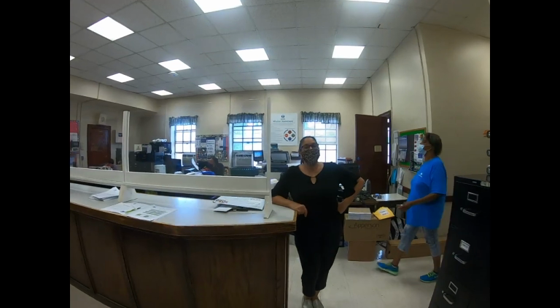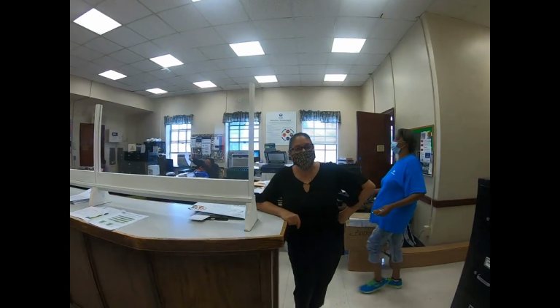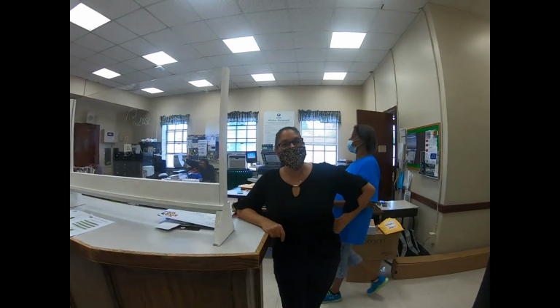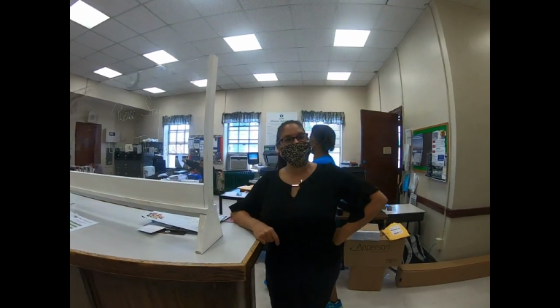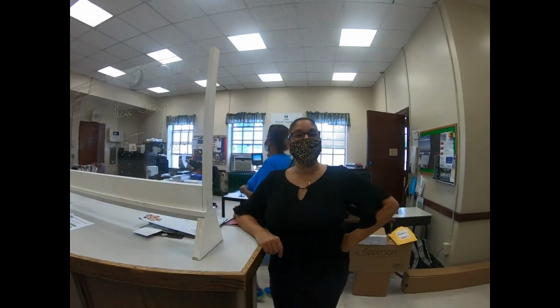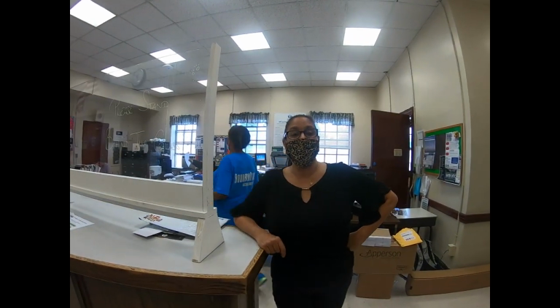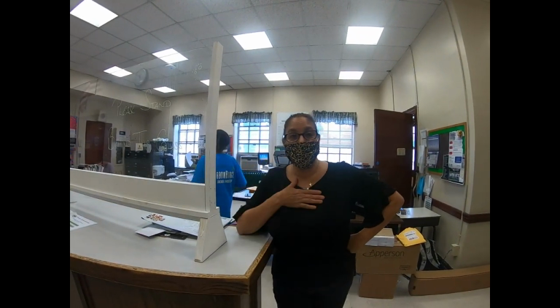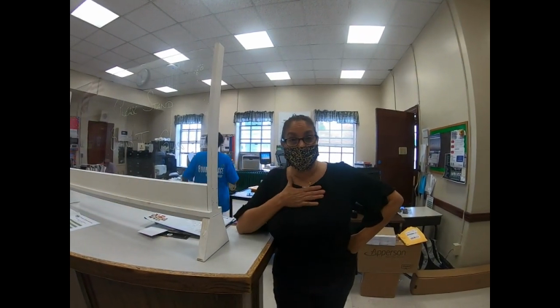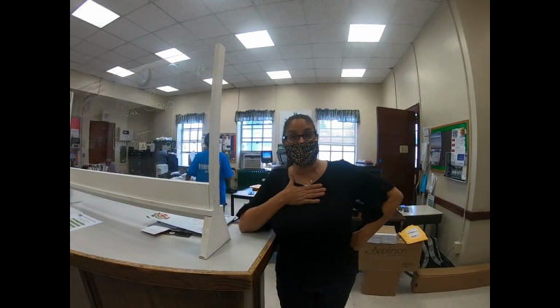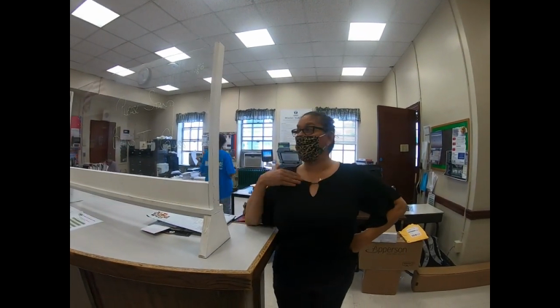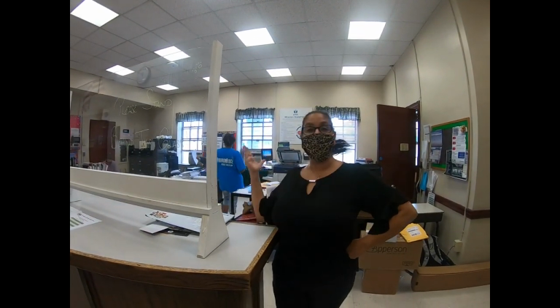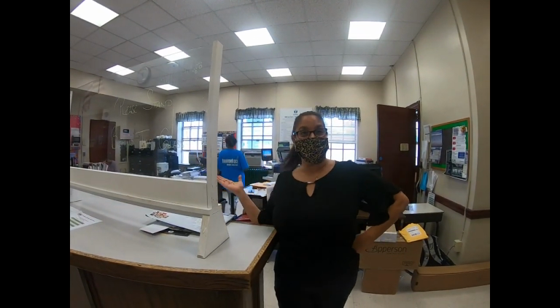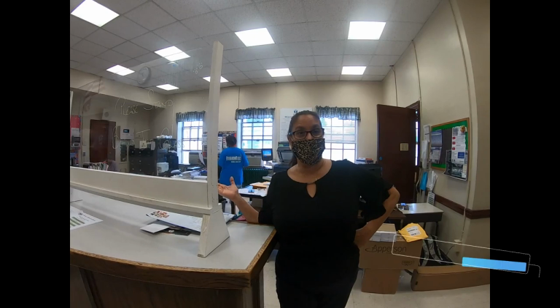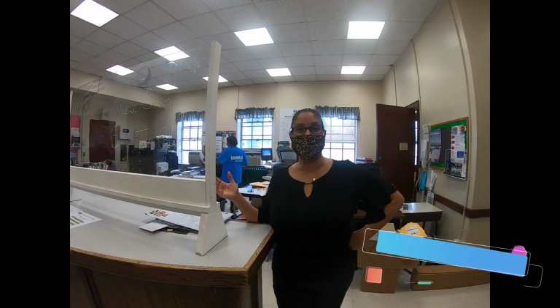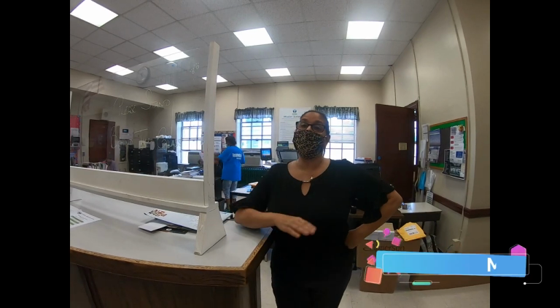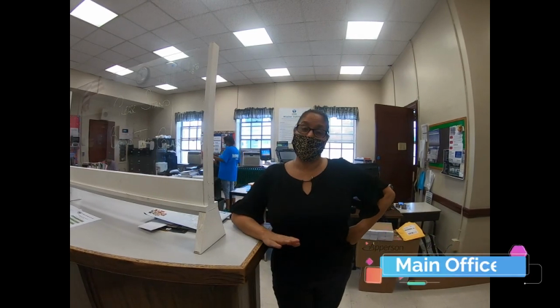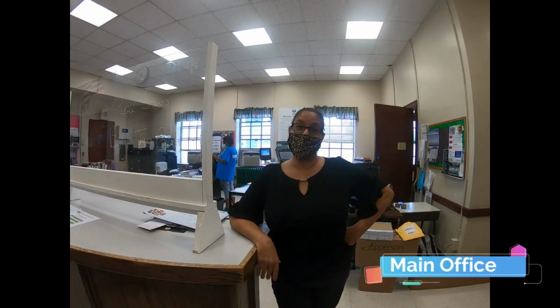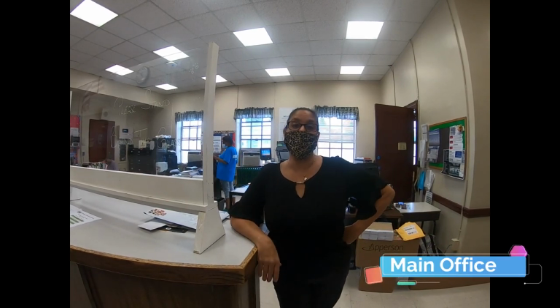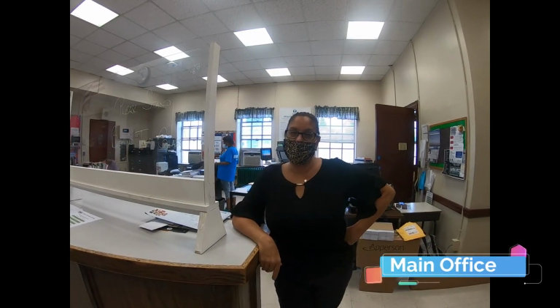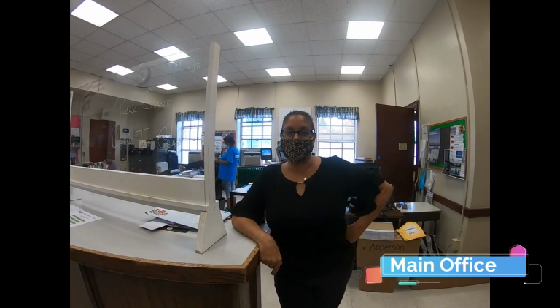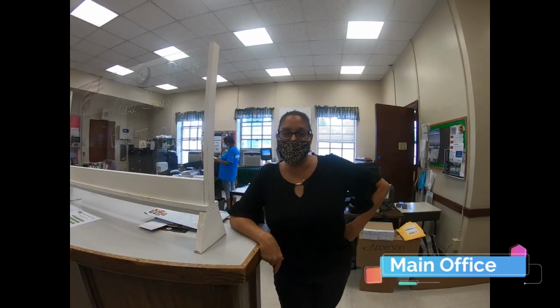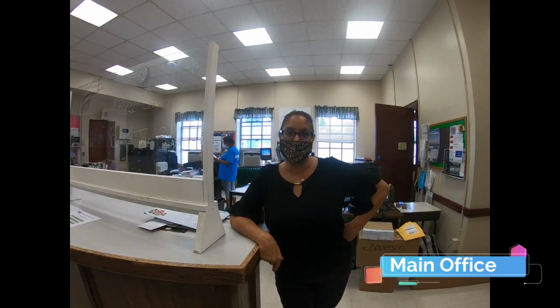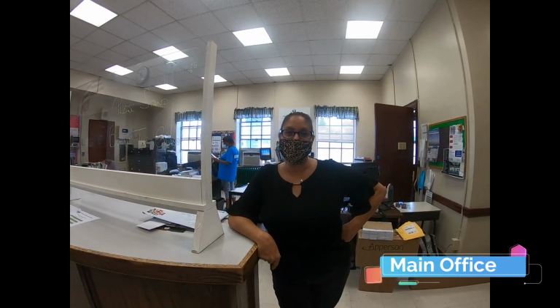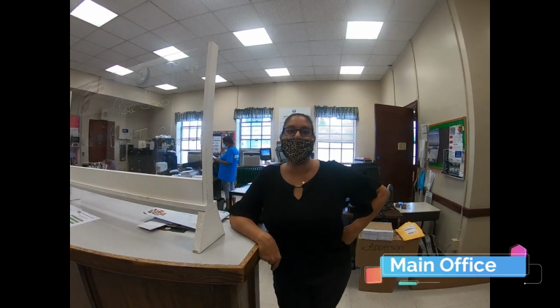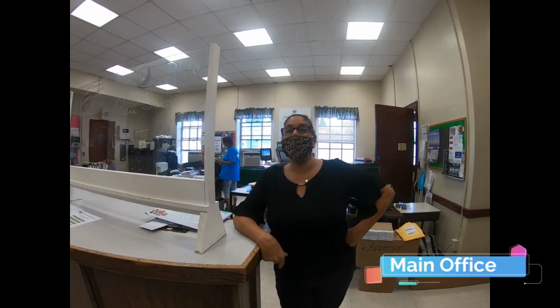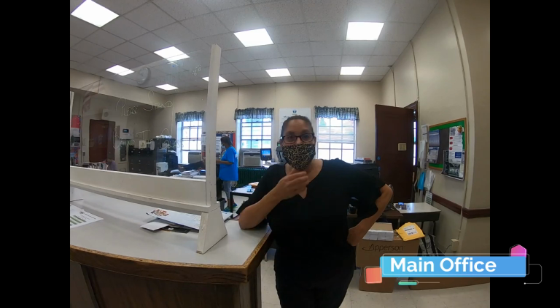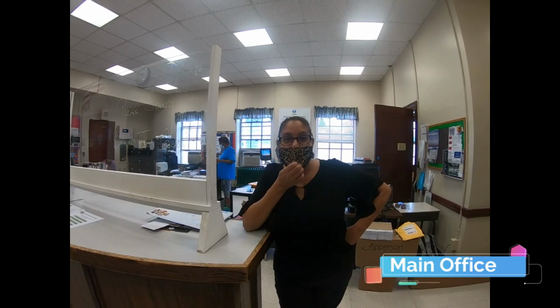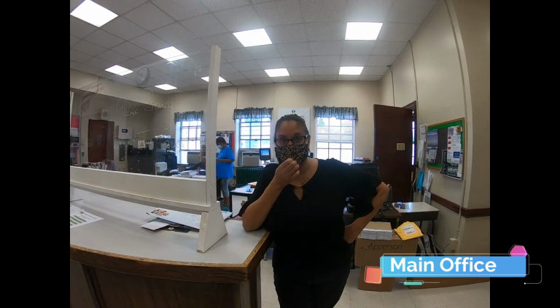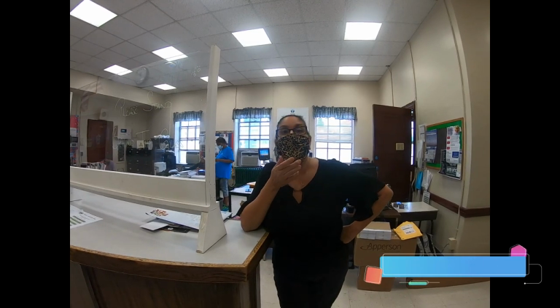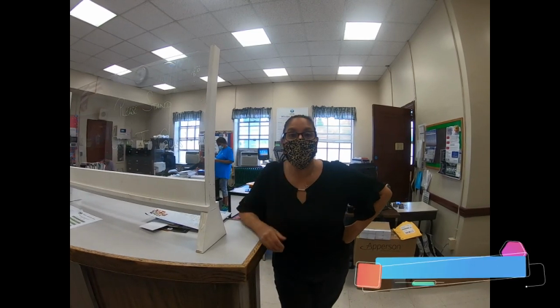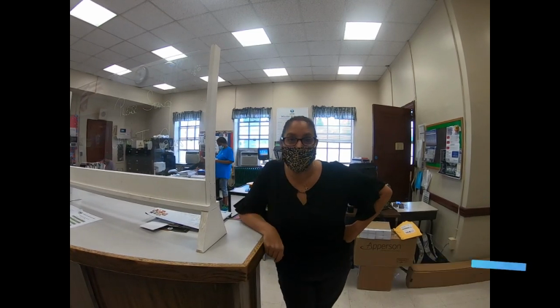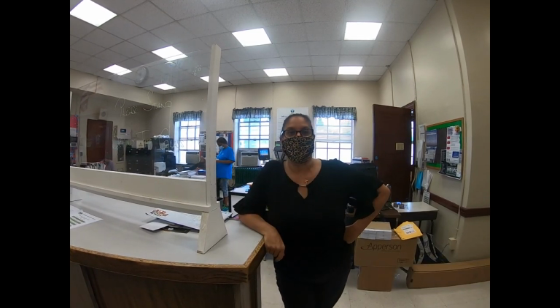Welcome students. My name is Mrs. Nicolari and this is the main office. If you have any questions or you don't know the building too well, you can come here and we will help you.